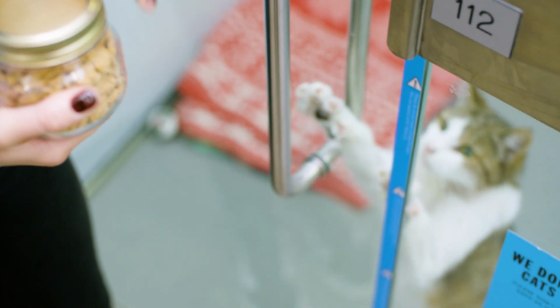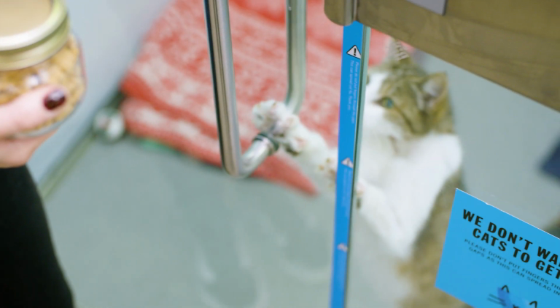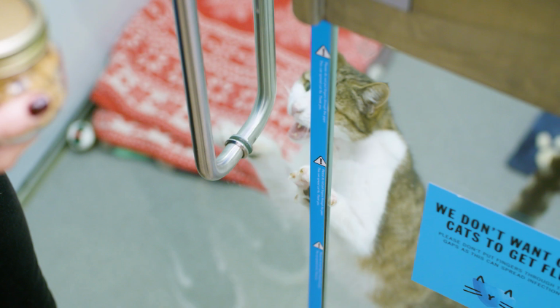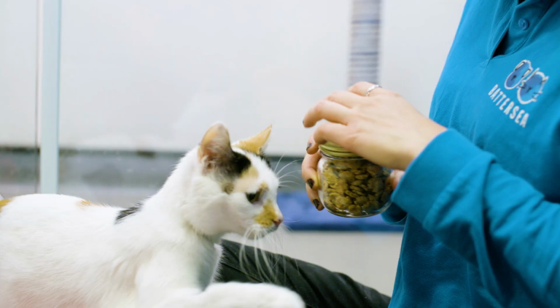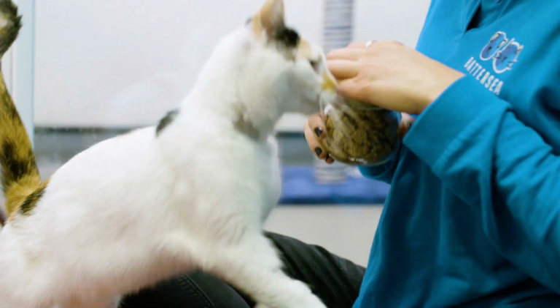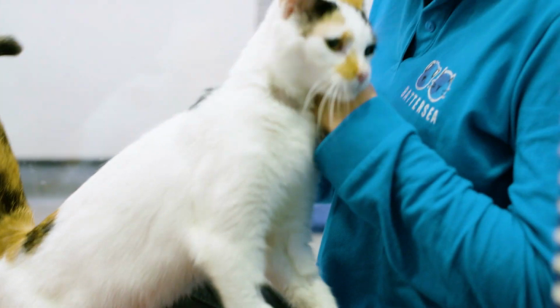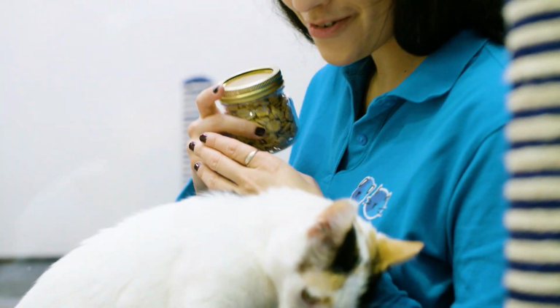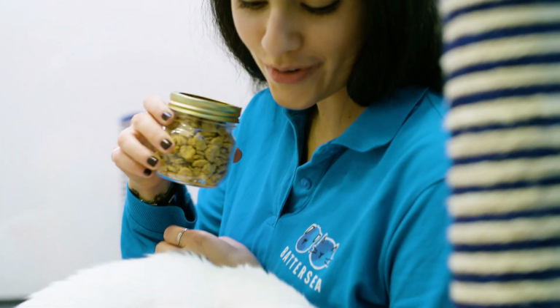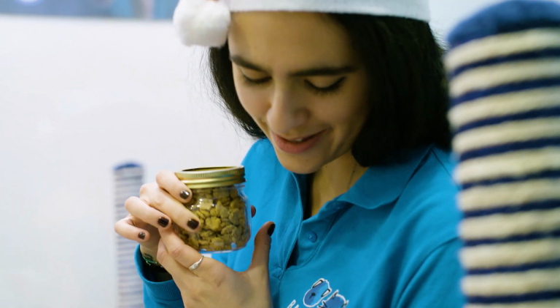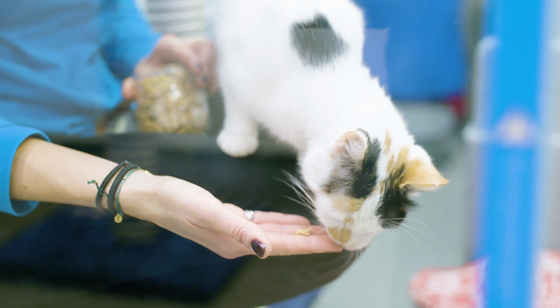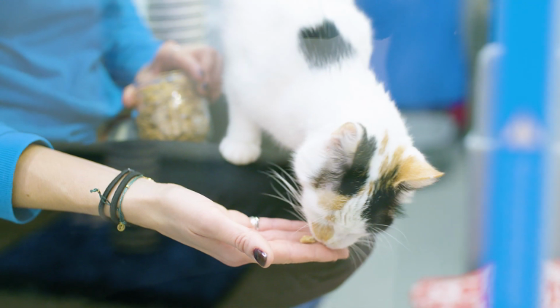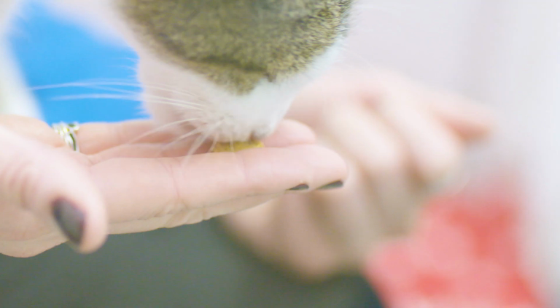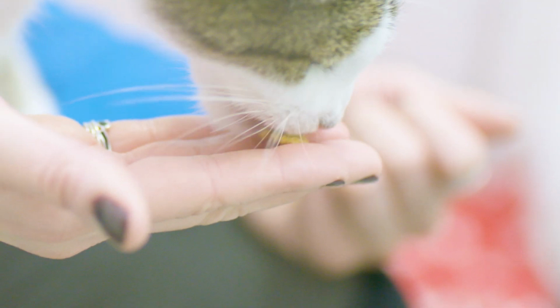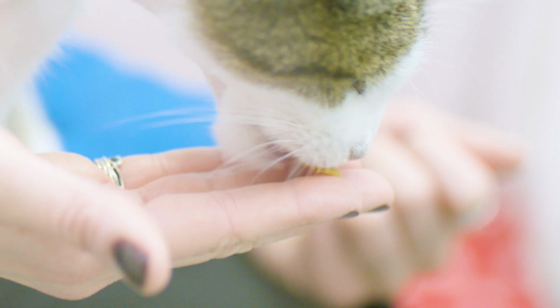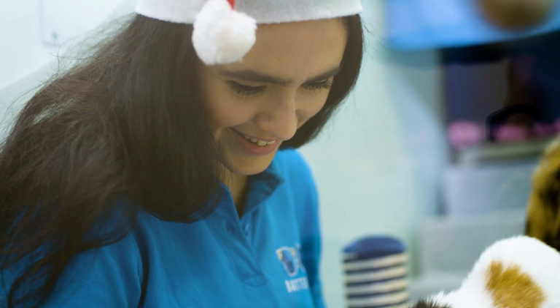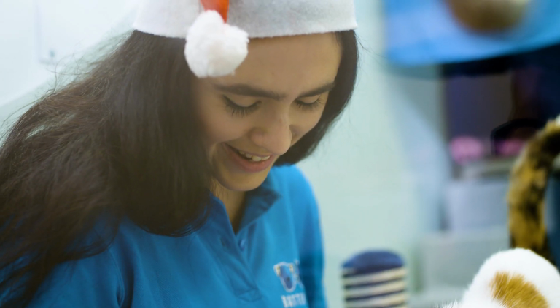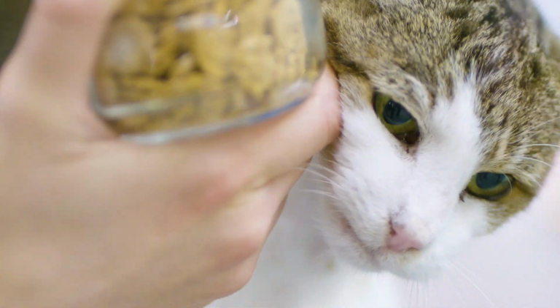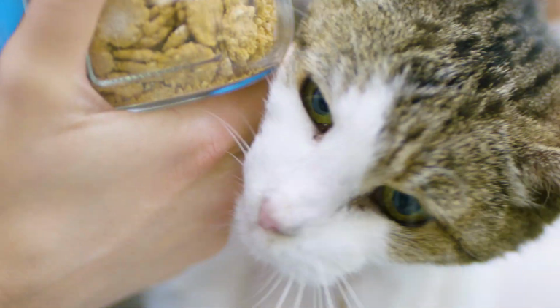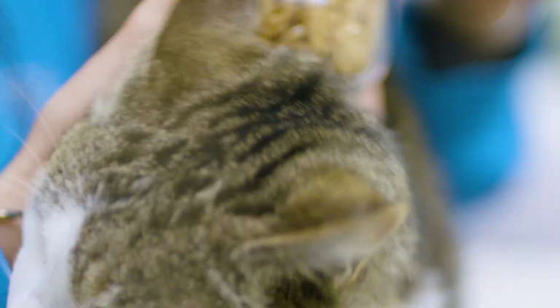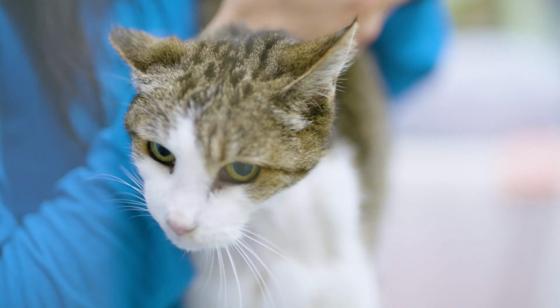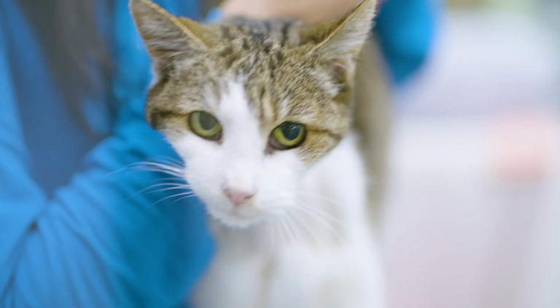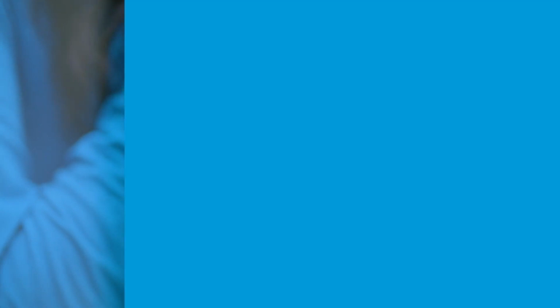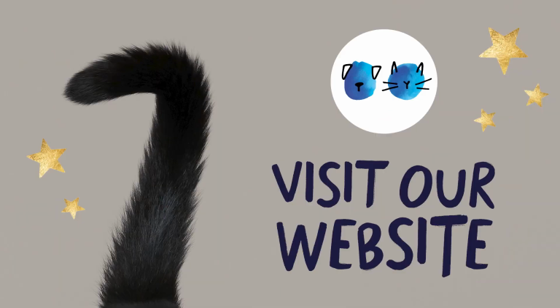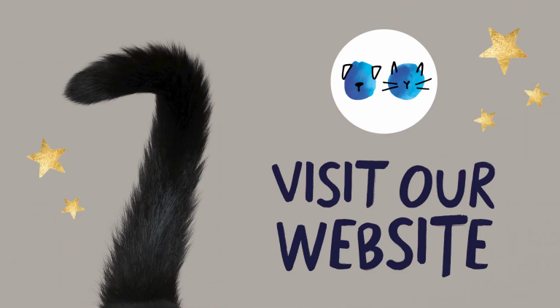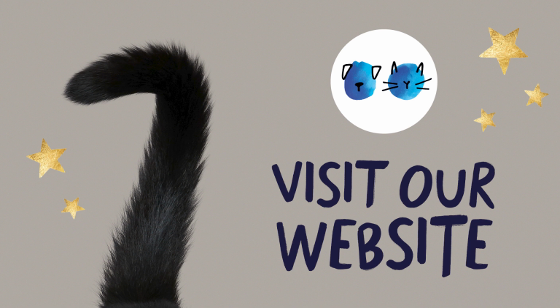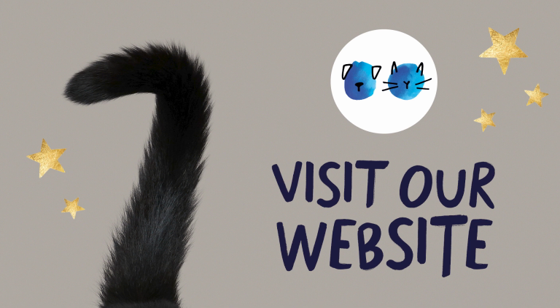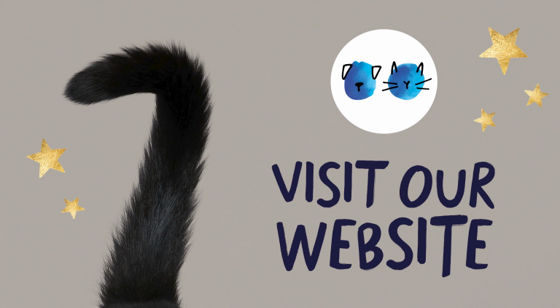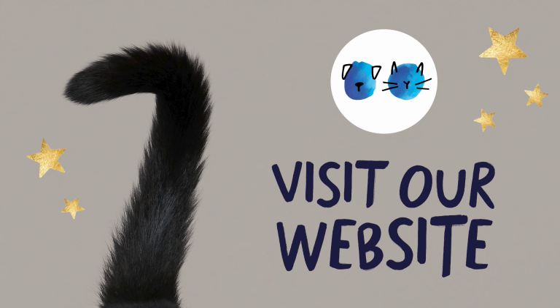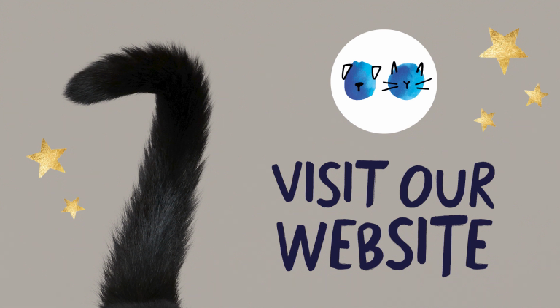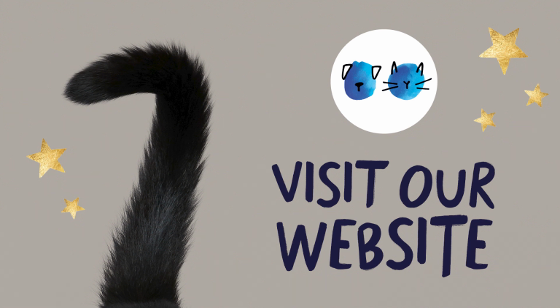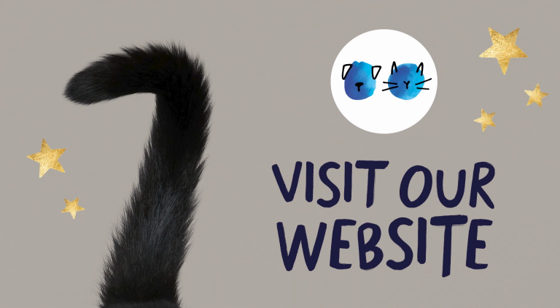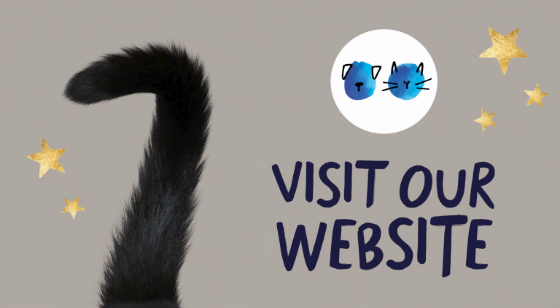Remember, you should only give these to your cat as occasional treats alongside a well-balanced diet. They are not suitable for cats with special dietary requirements. Visit our website for the full recipe and advice on maintaining a healthy diet for your cat.